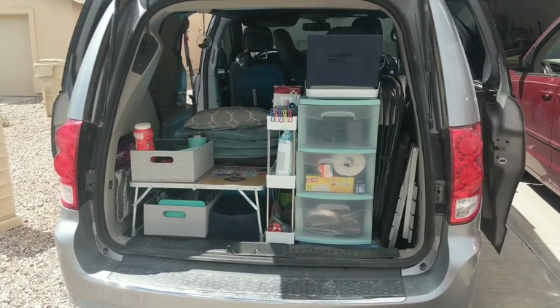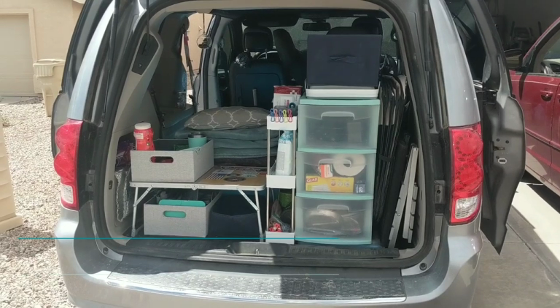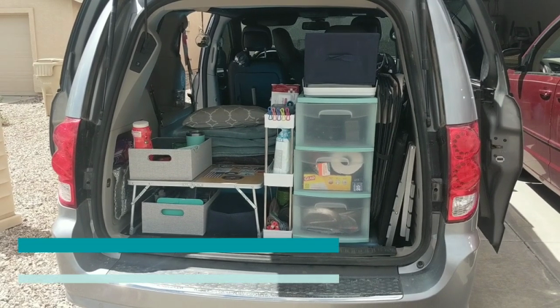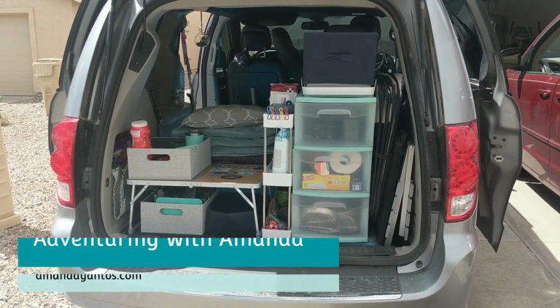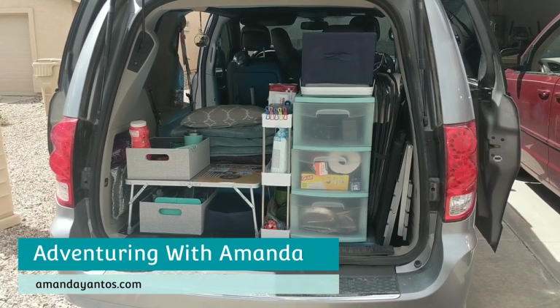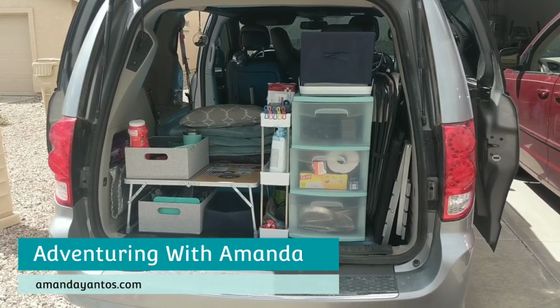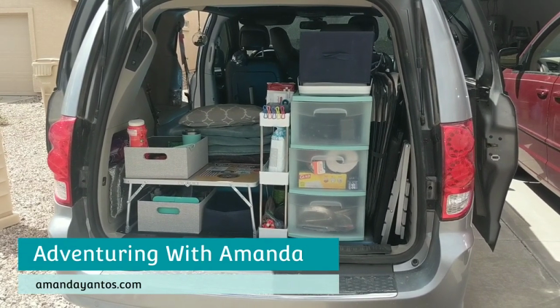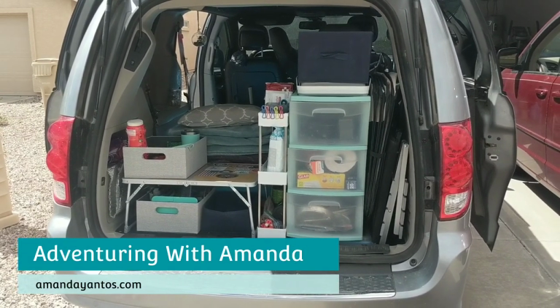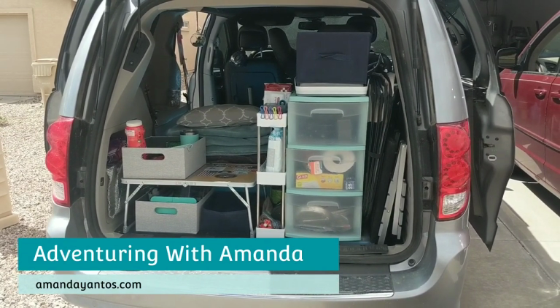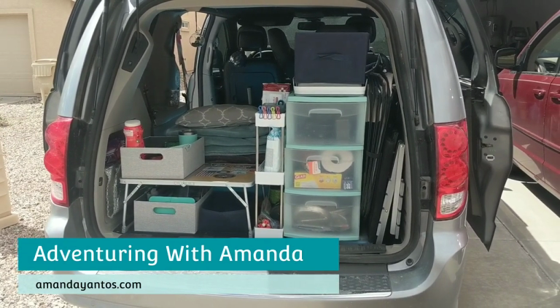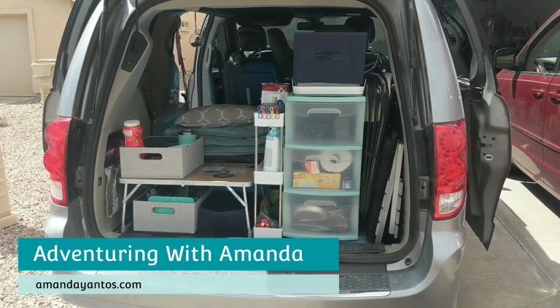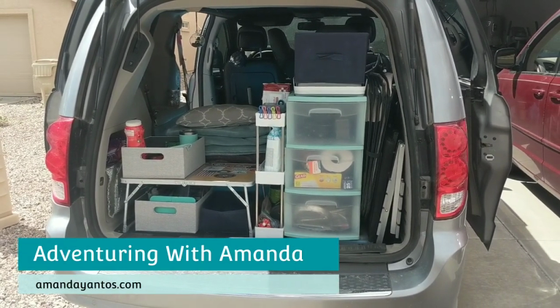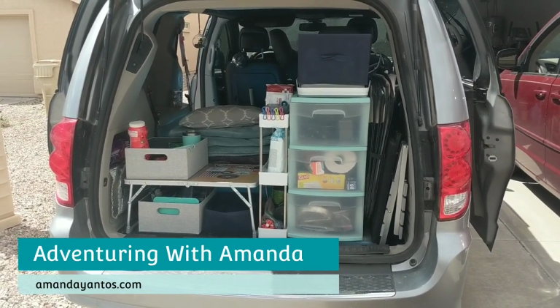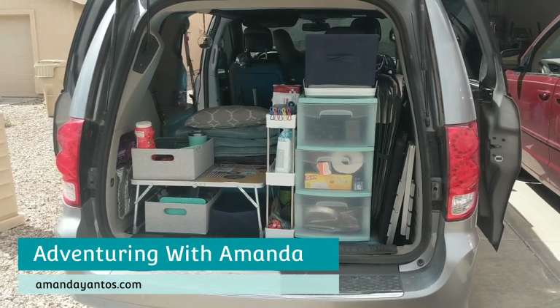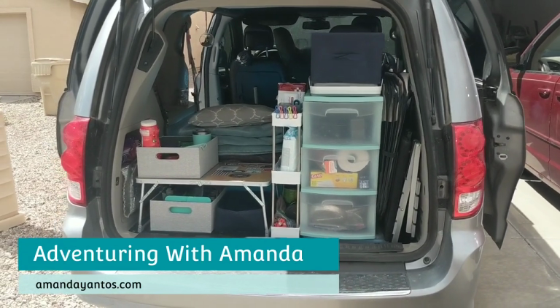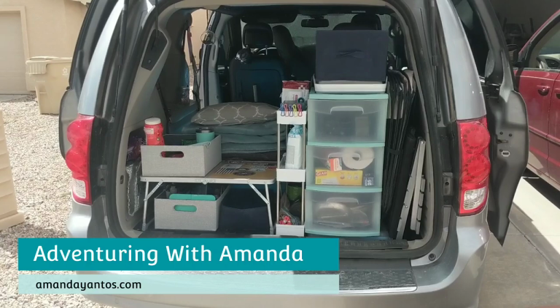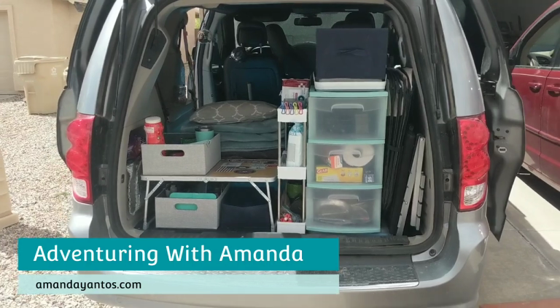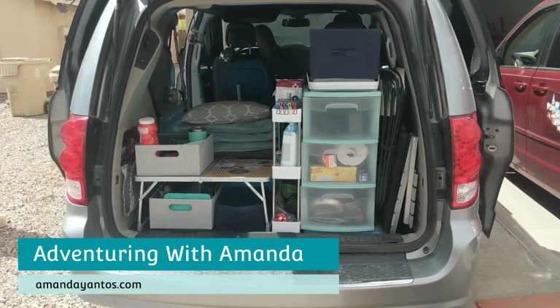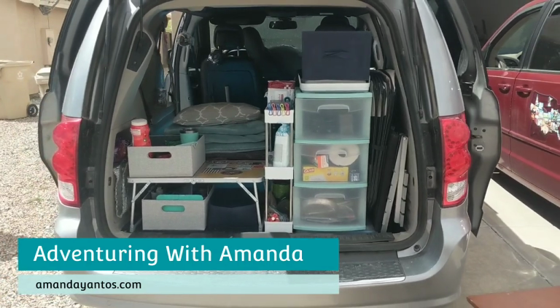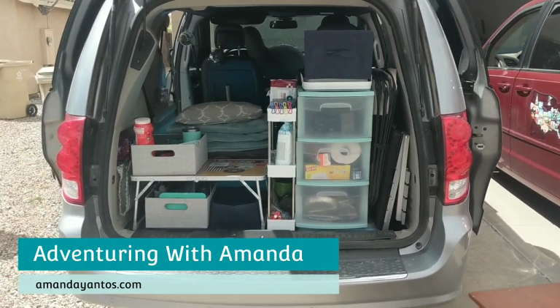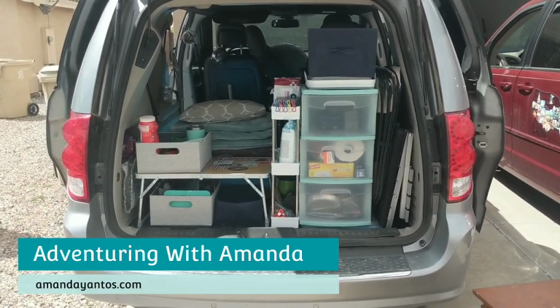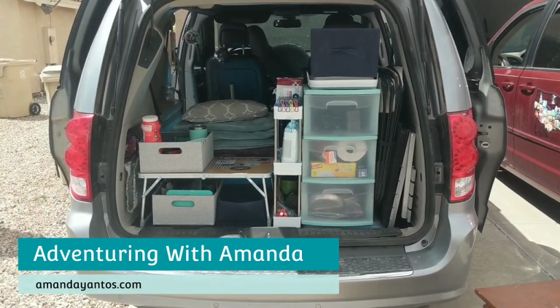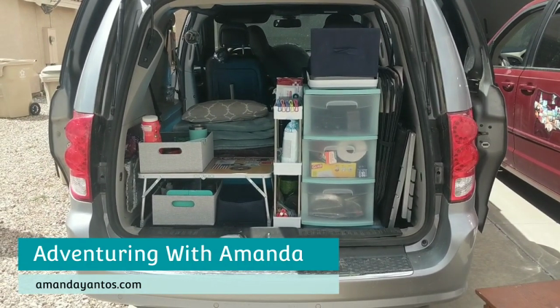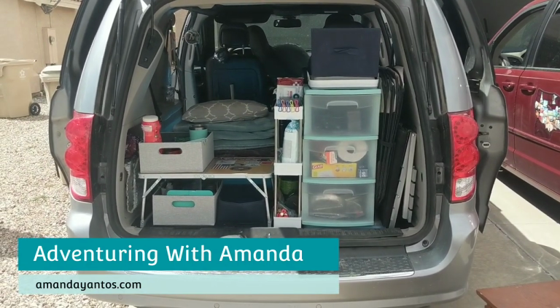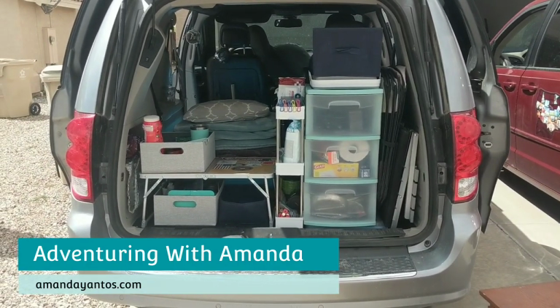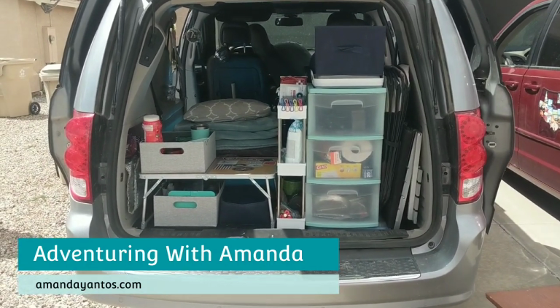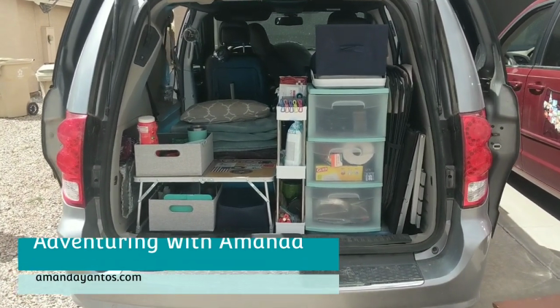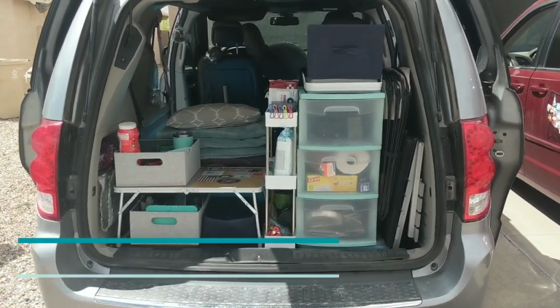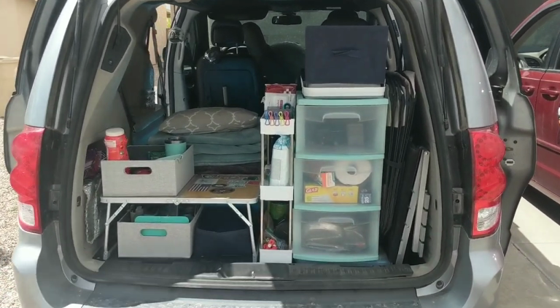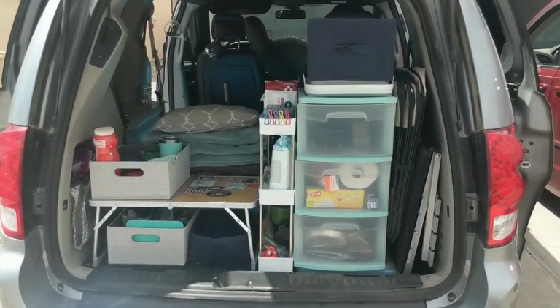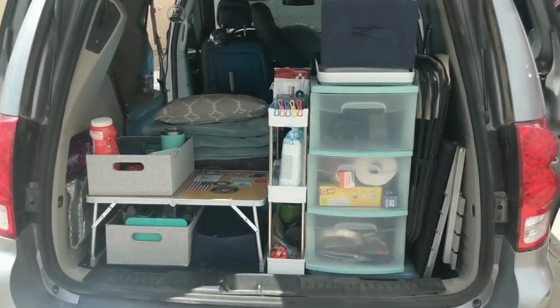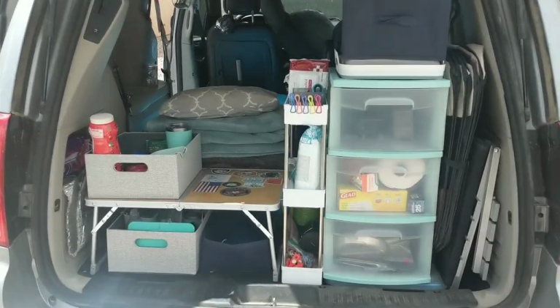Hey y'all, welcome back to Adventuring with Amanda. Thank you so much for being here. In this video, I am messing around with my van build — I'm sure you are shocked.